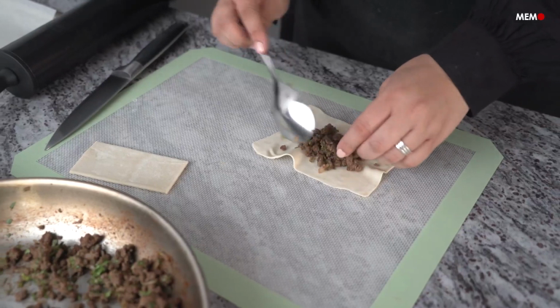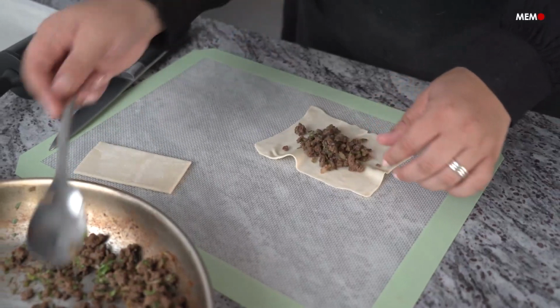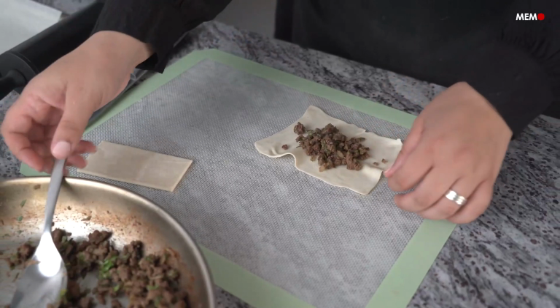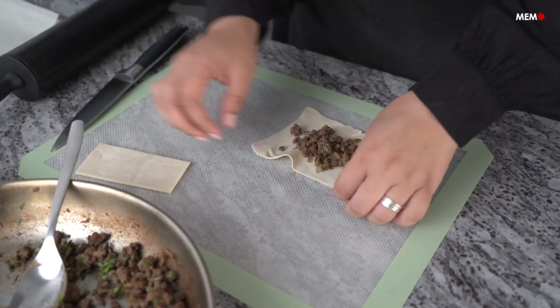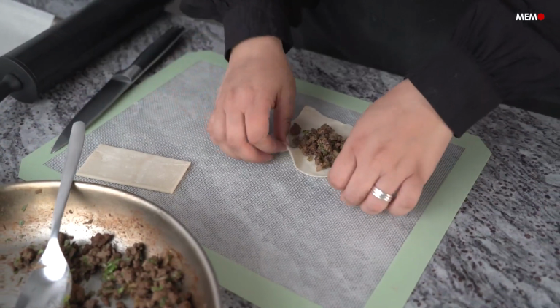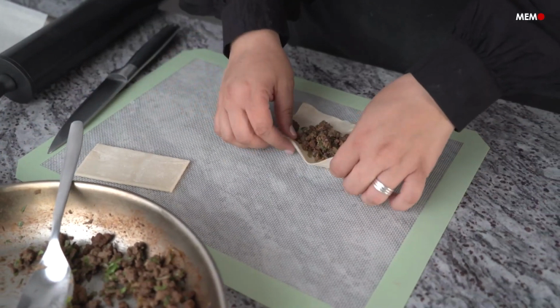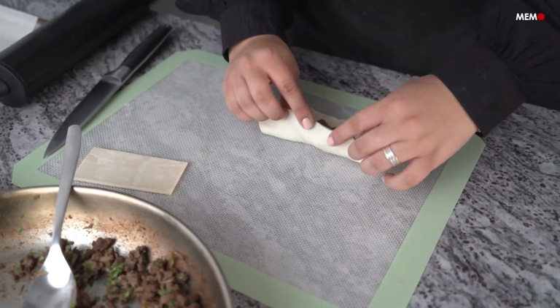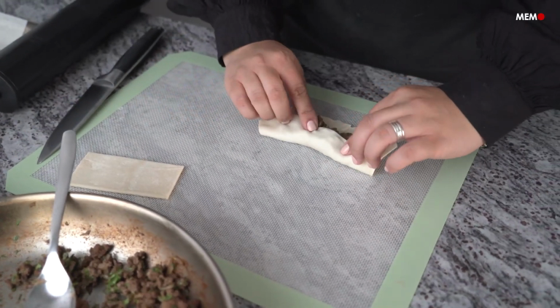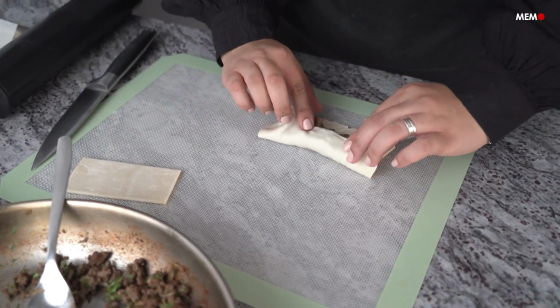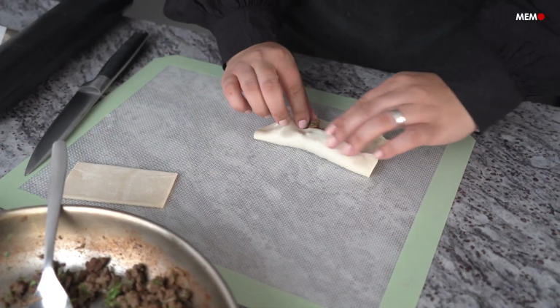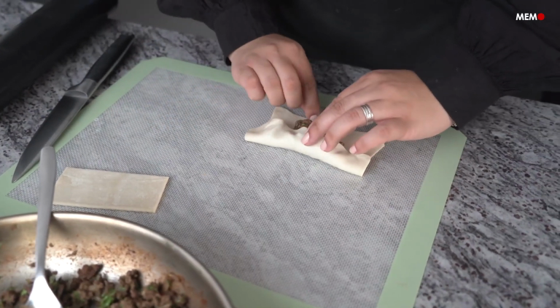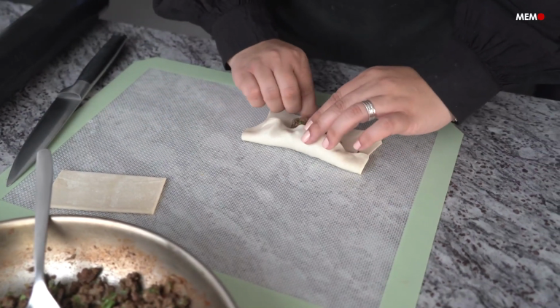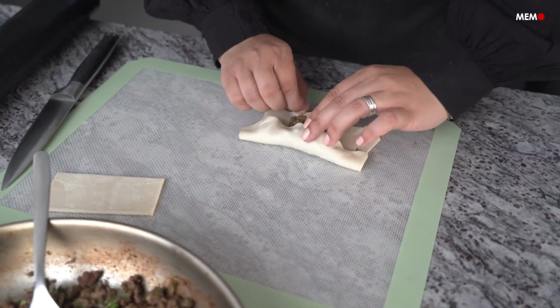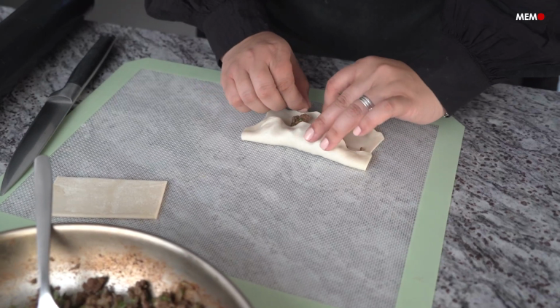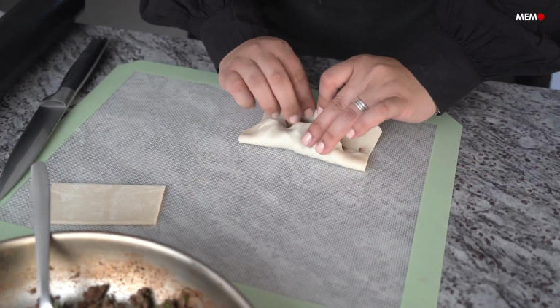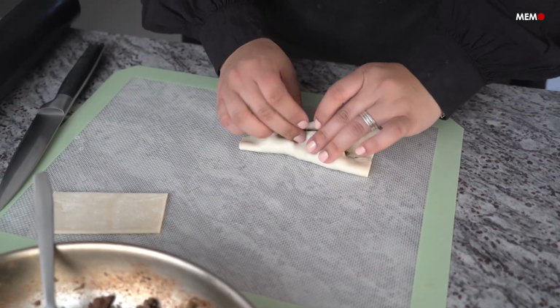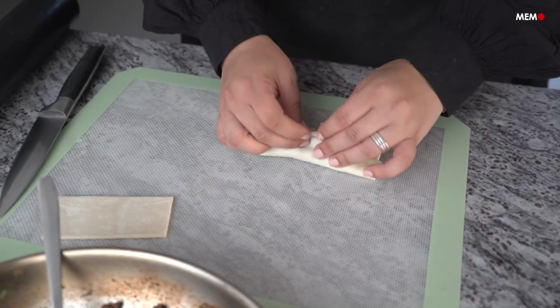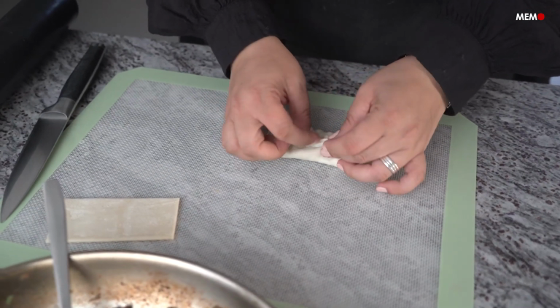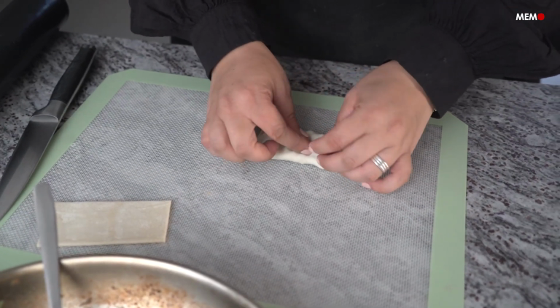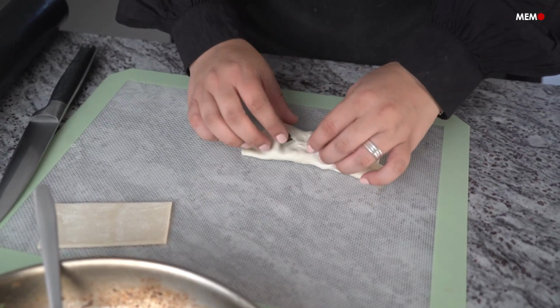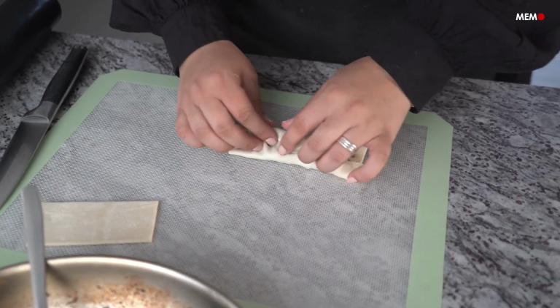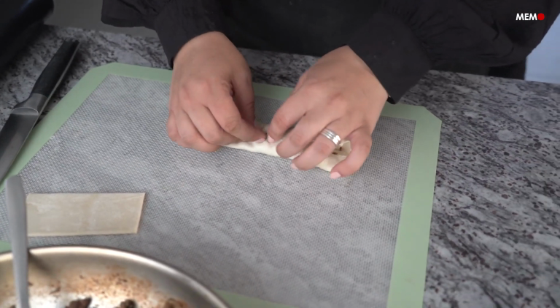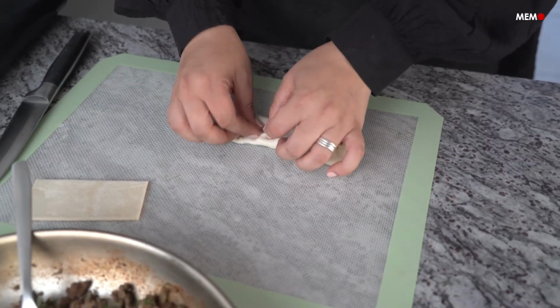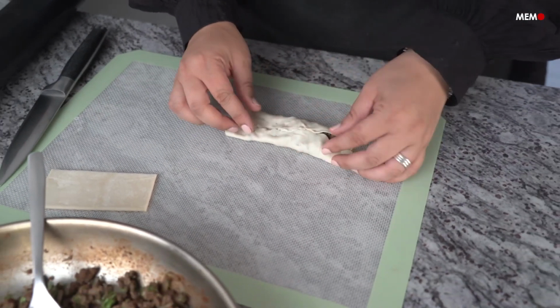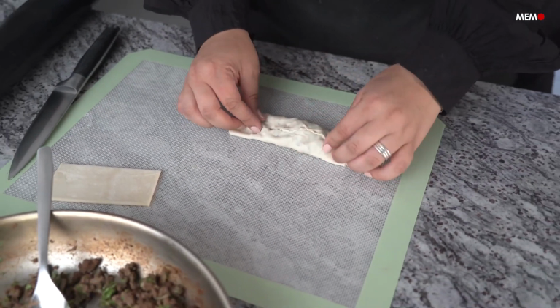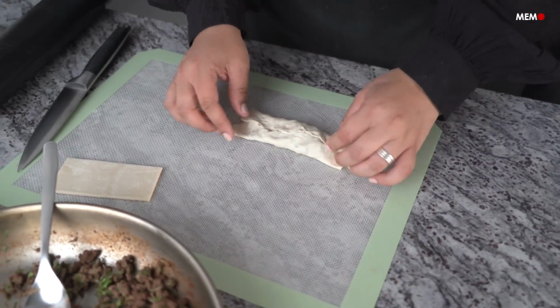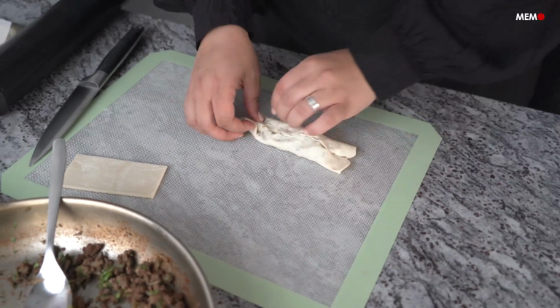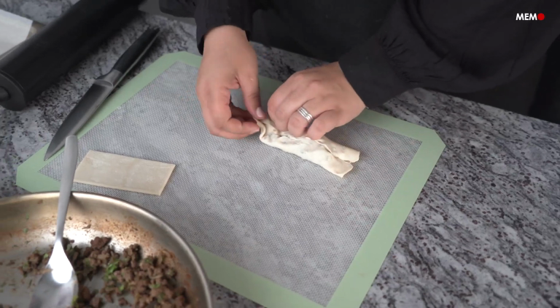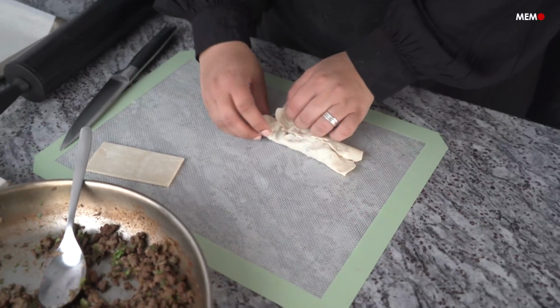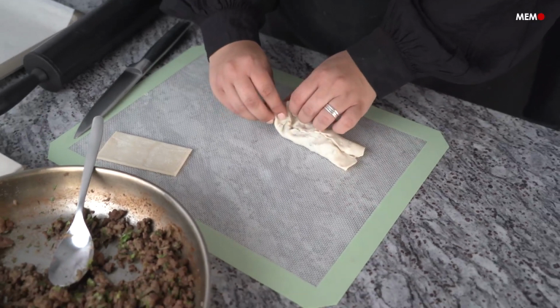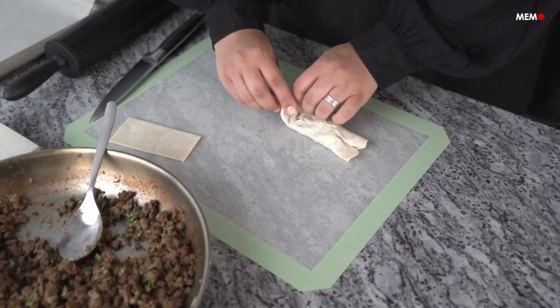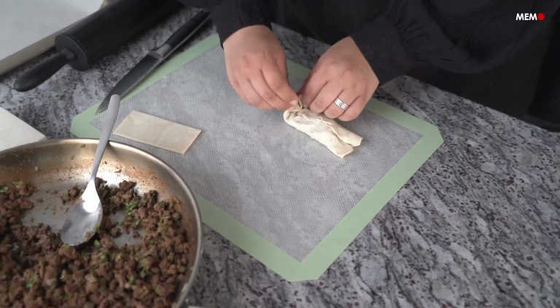While the dough is usually made from scratch in Saudi Arabia, many households use puff pastry as a shortcut for a quick and easy meal, and I have to say it's definitely a good alternative, and it makes these pastries one of my go-to lunch box meals for the kids.